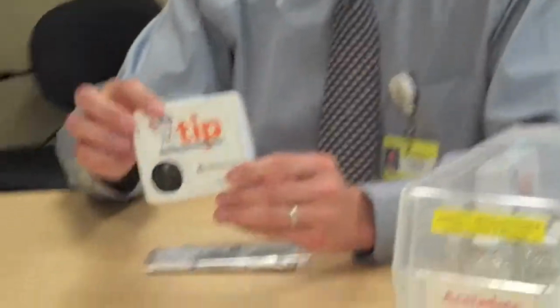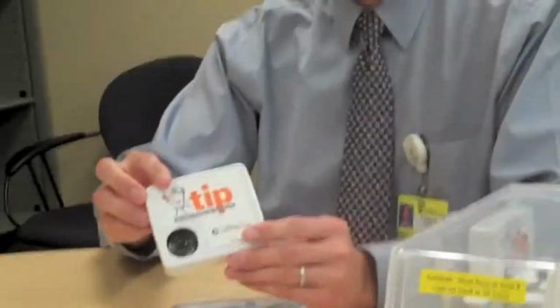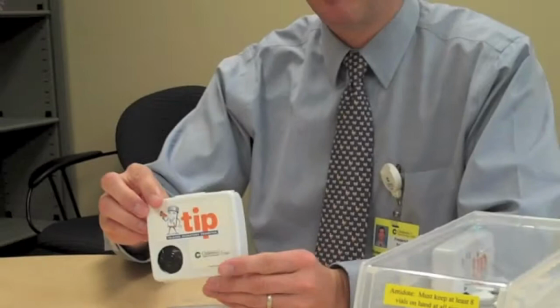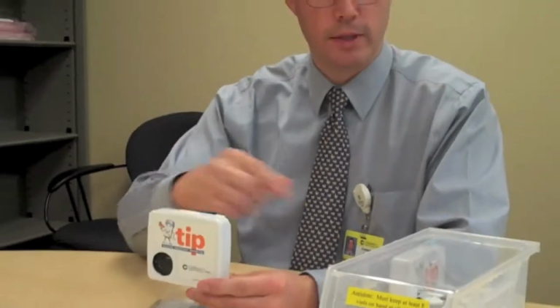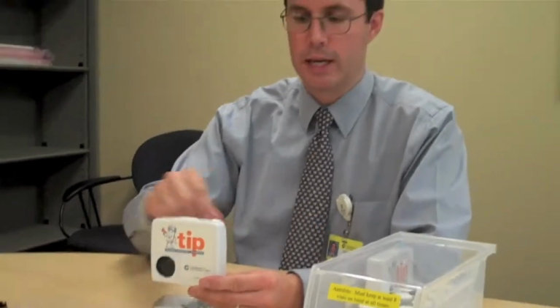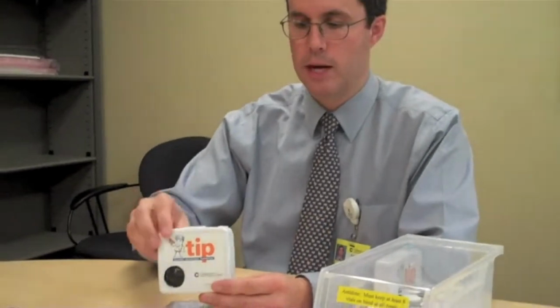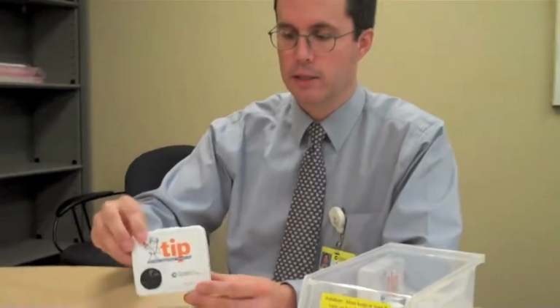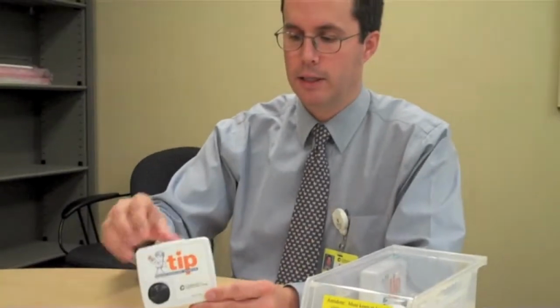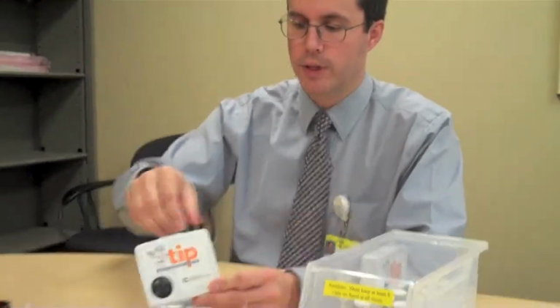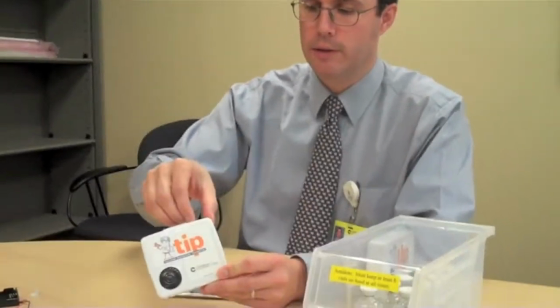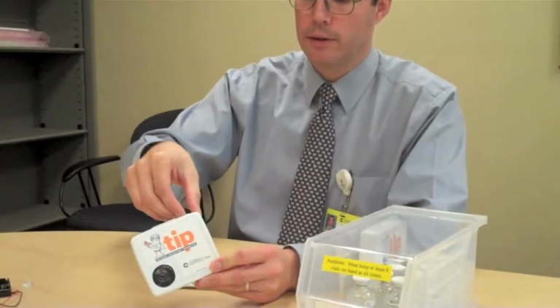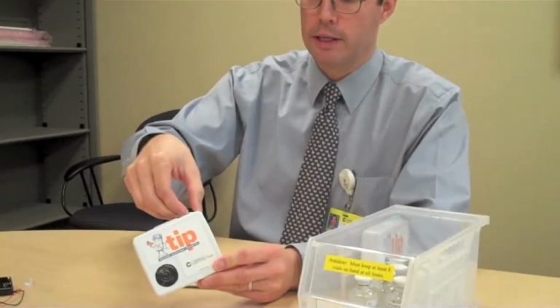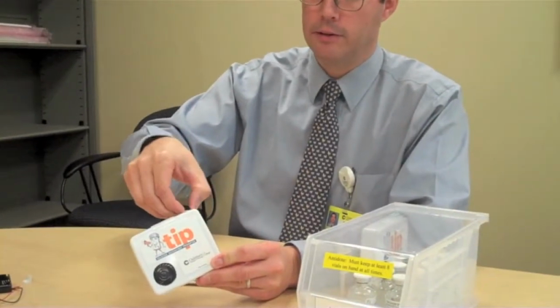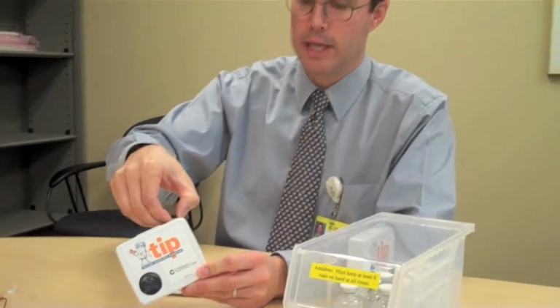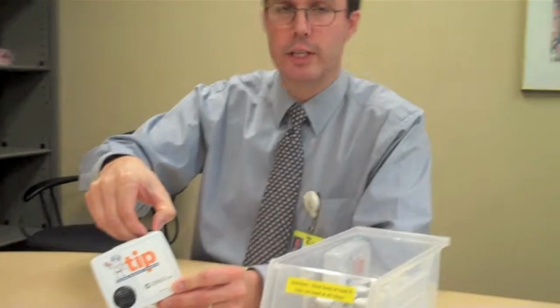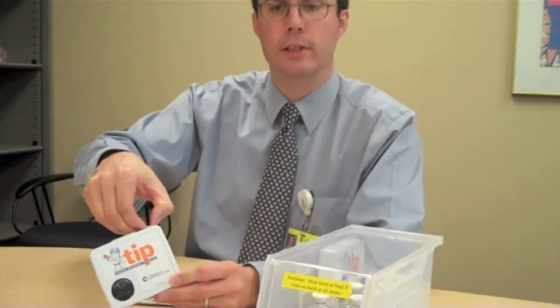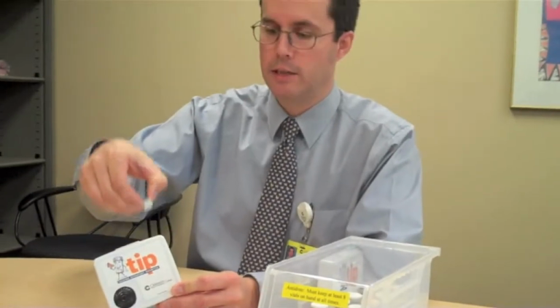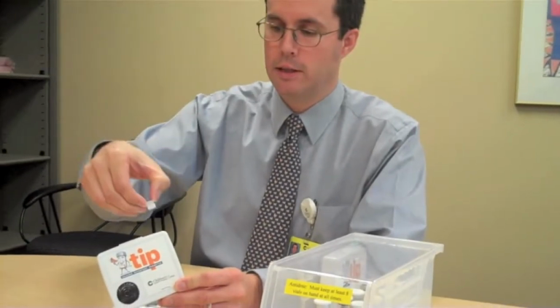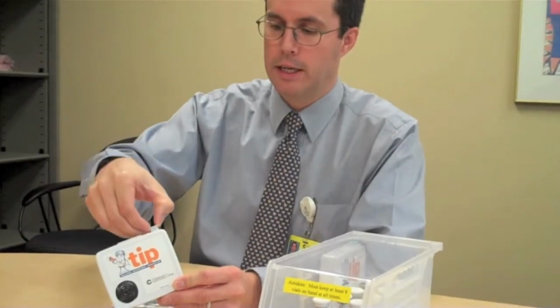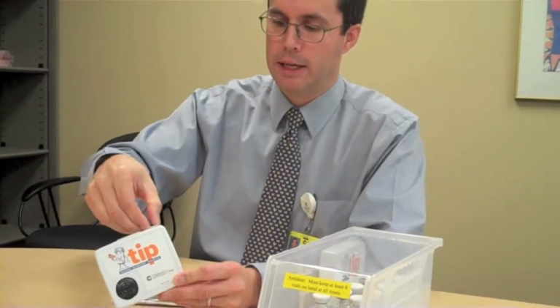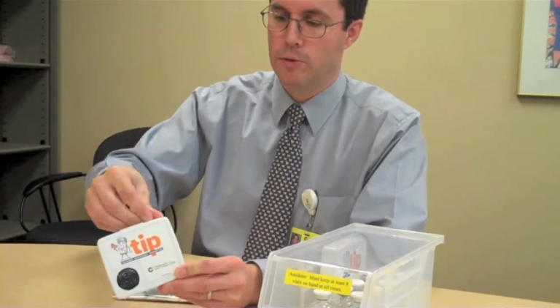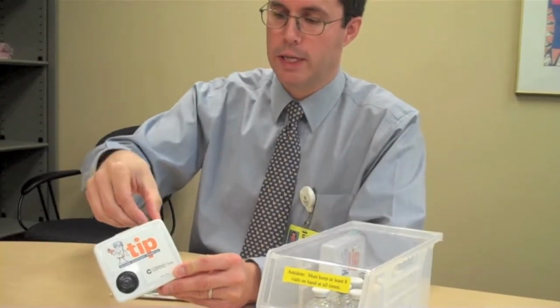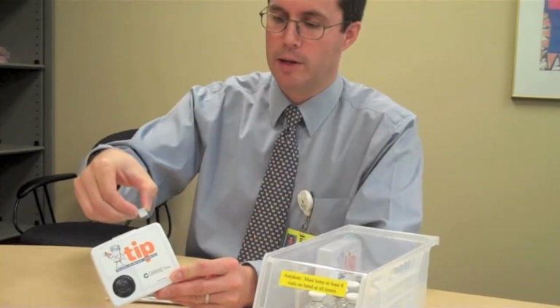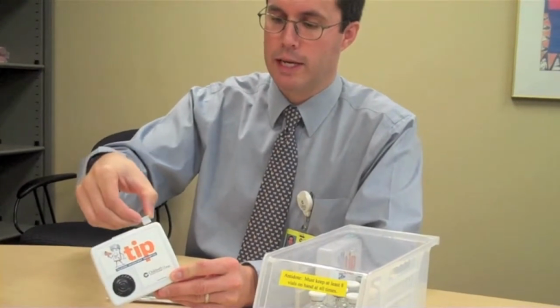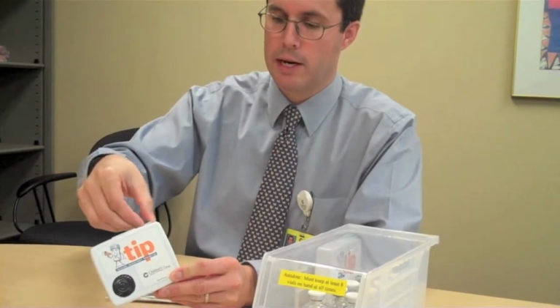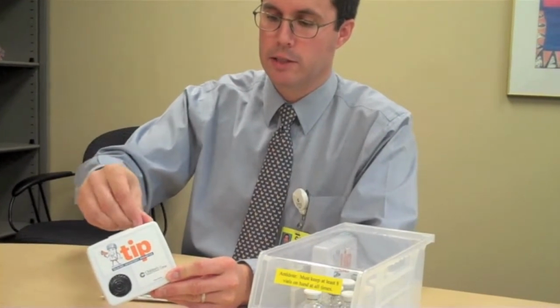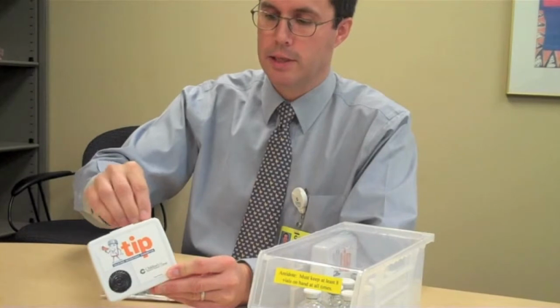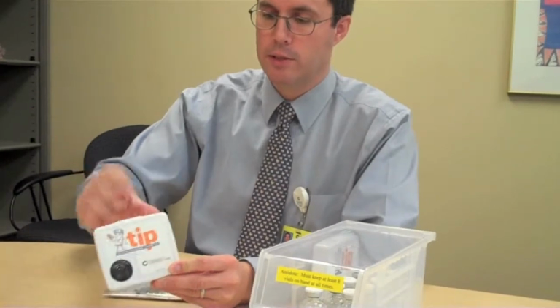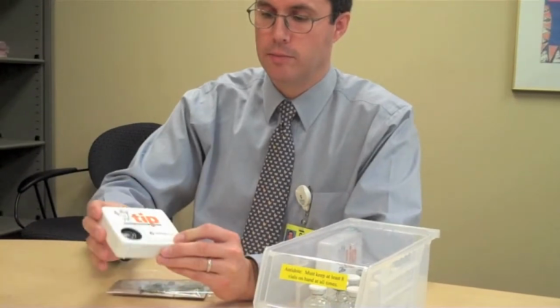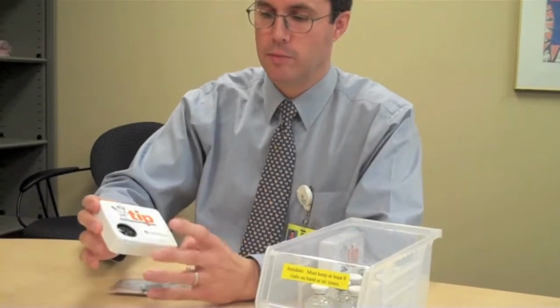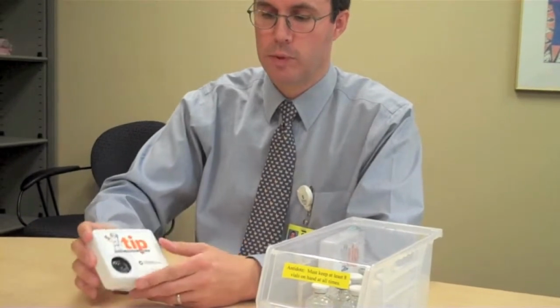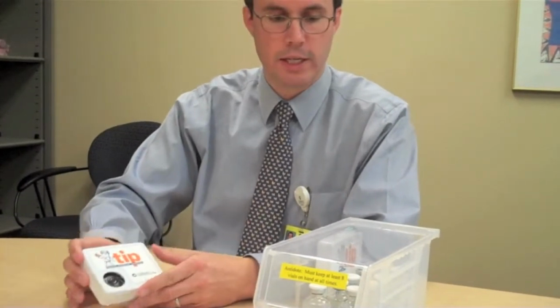Which we then tape to the inside of the box, and to trigger it, this little tab is attached to the lid. And when that tab pulls out of the box, it makes the speaker play the sound.